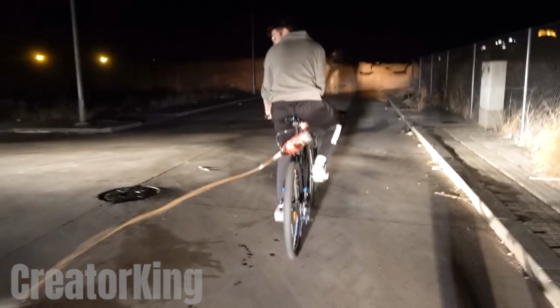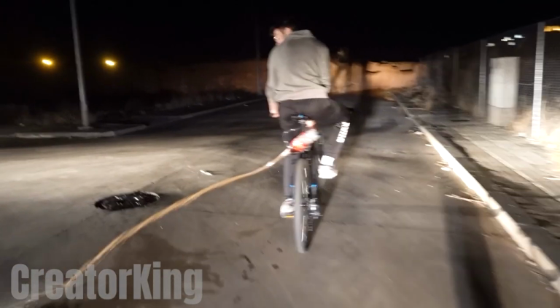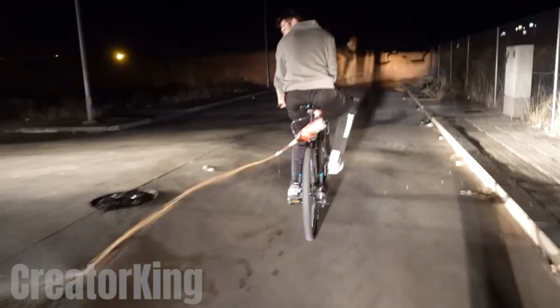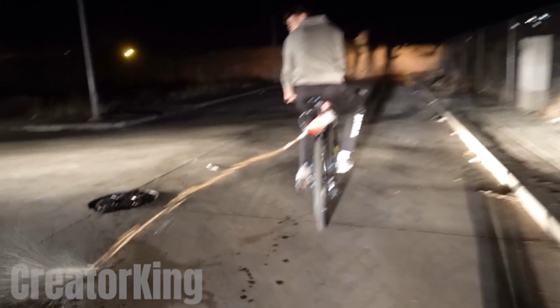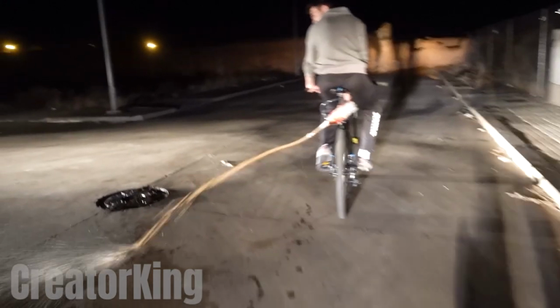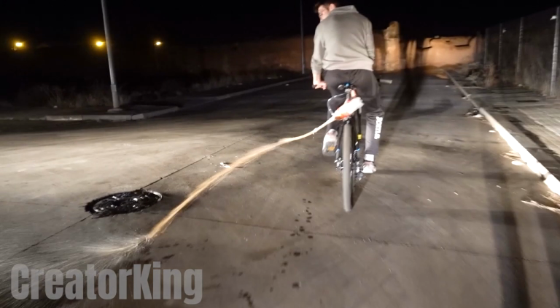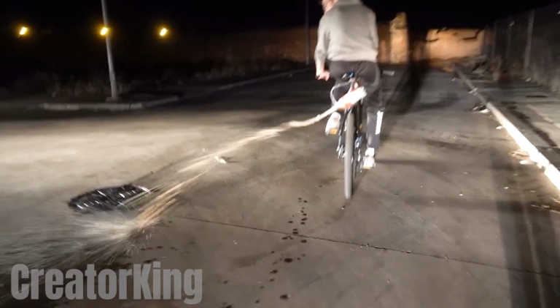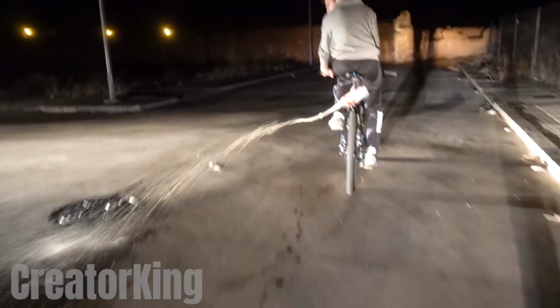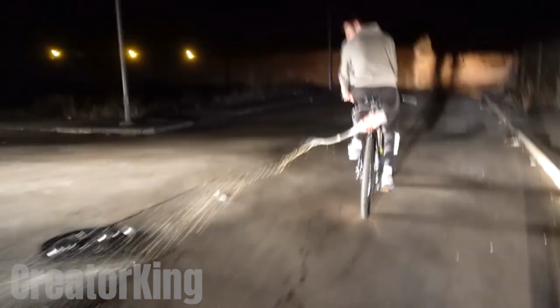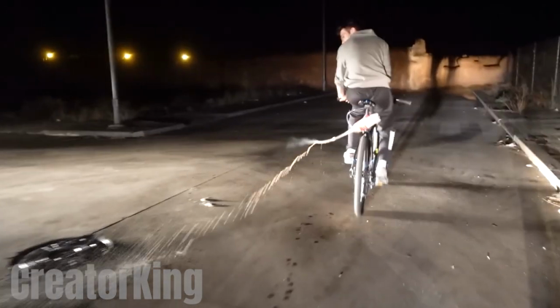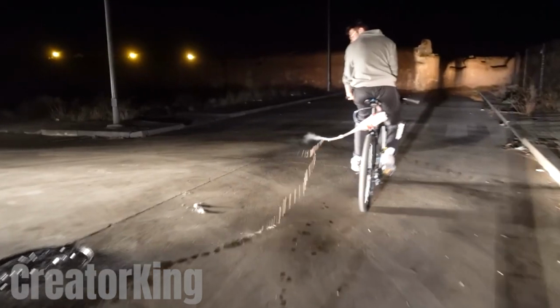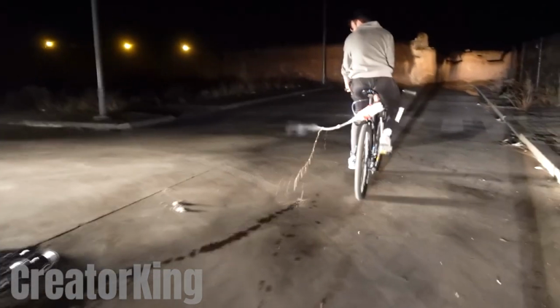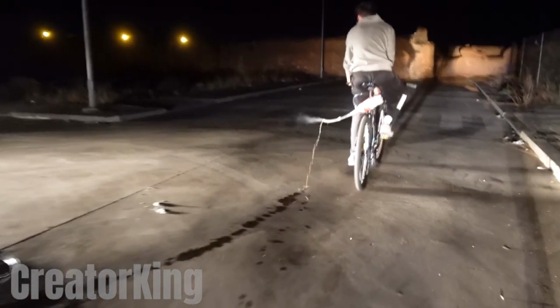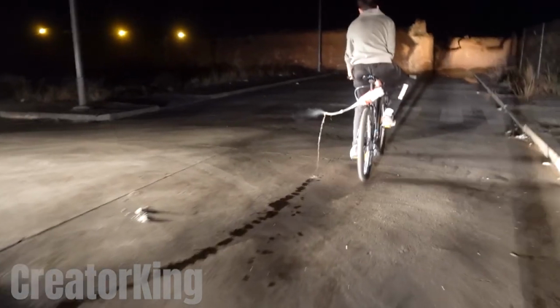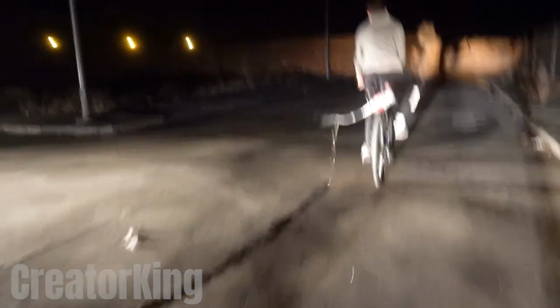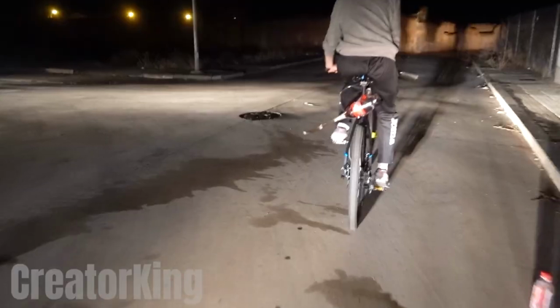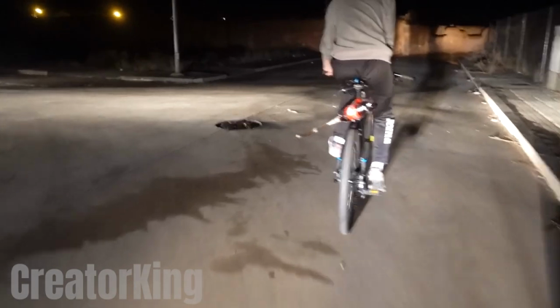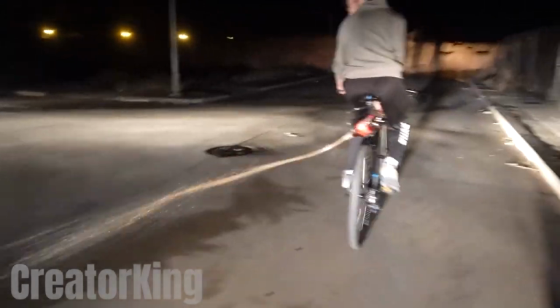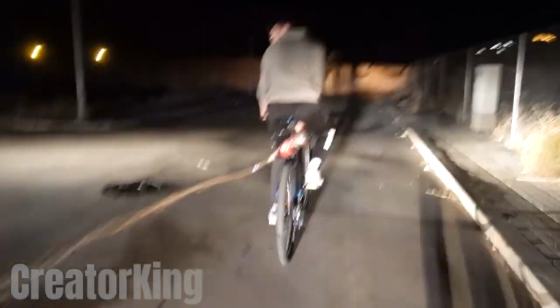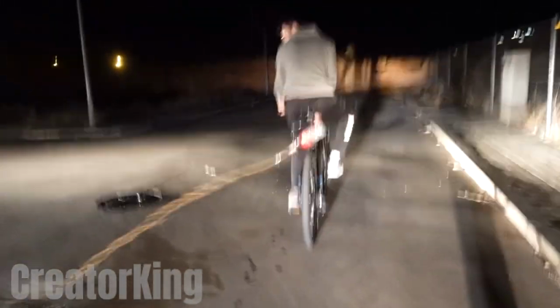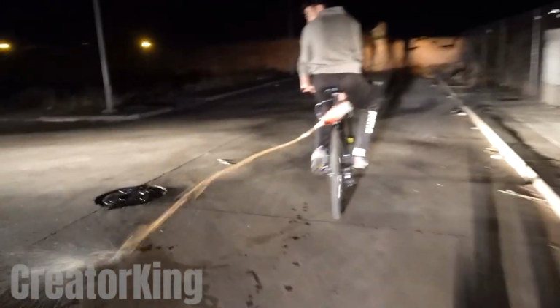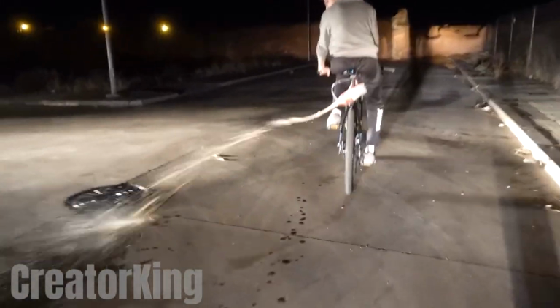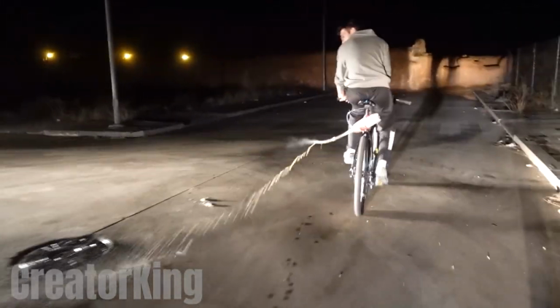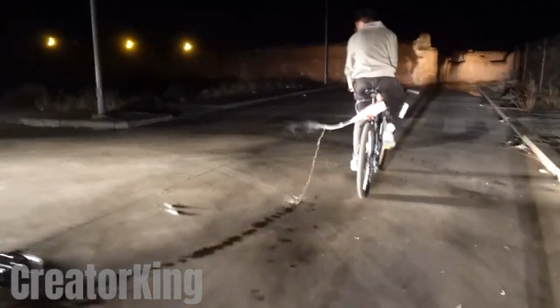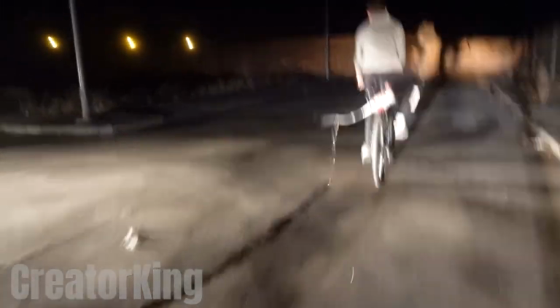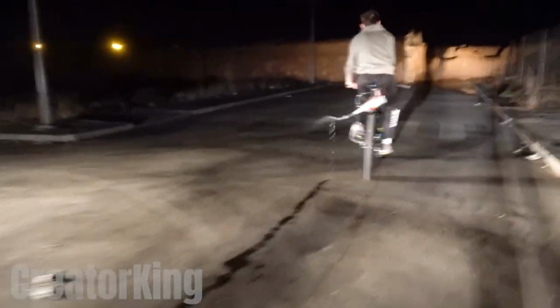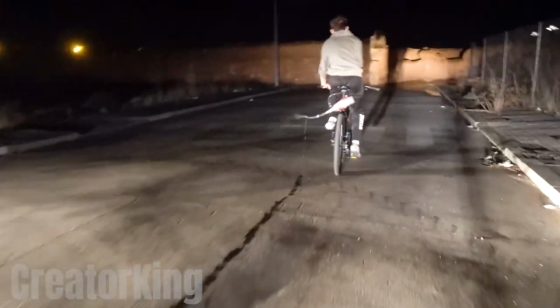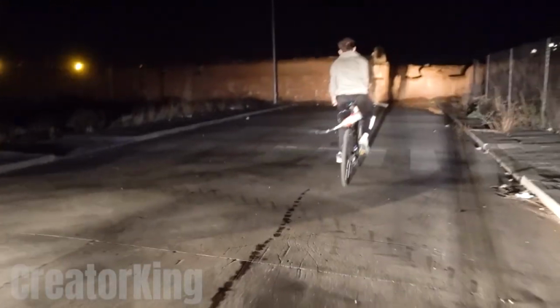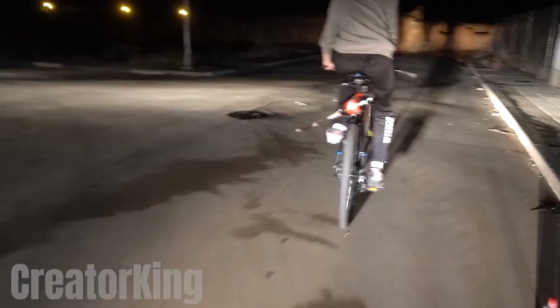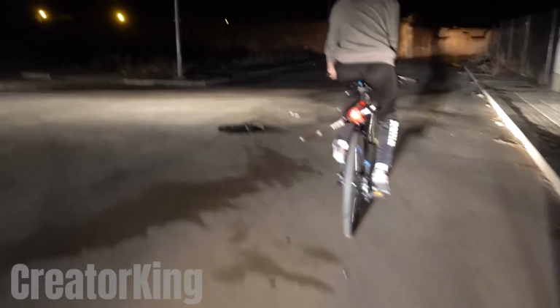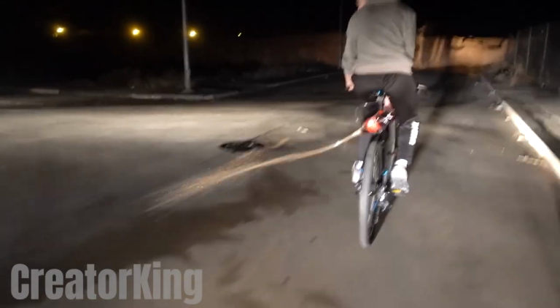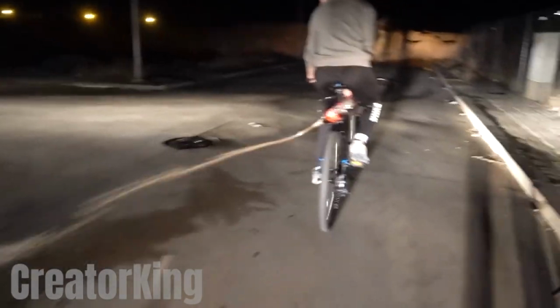Look how powerfully it comes out! From this perspective it looks like I've got a jet. Let's see it at normal speed. Well, maybe it won't give you a big boost, but at least it might make your opponent slip — a bit of foul play.